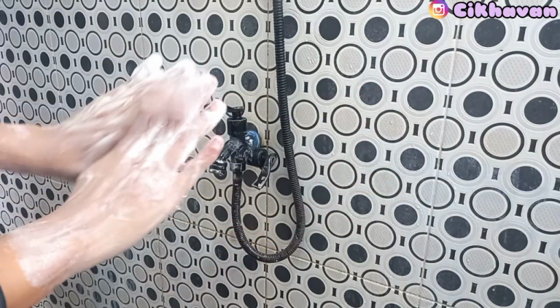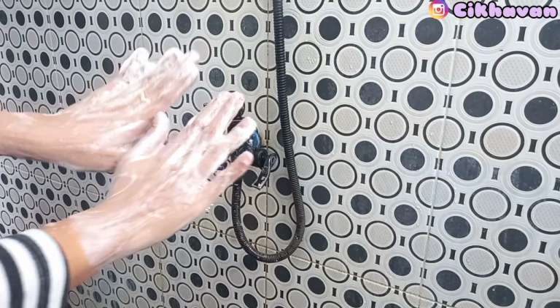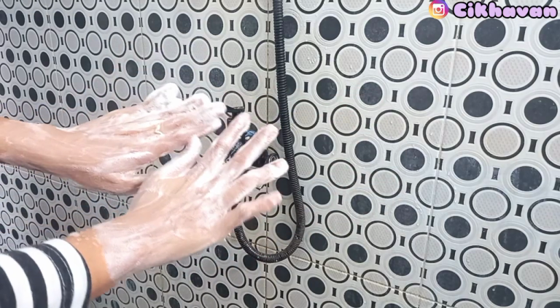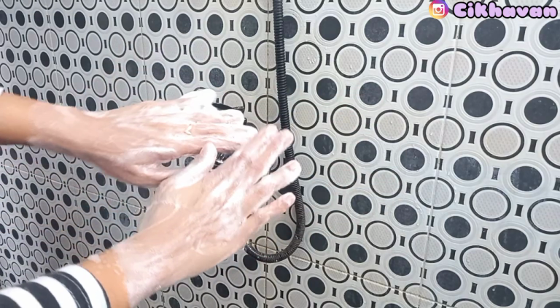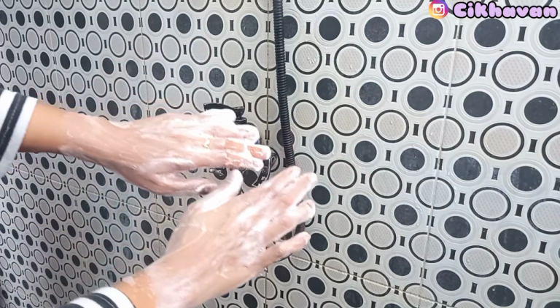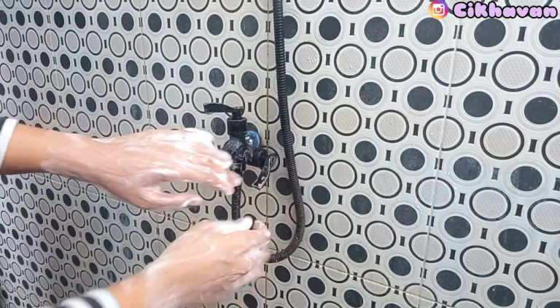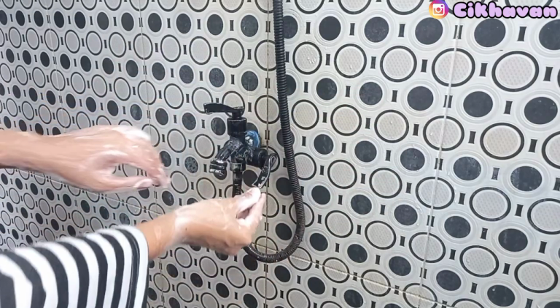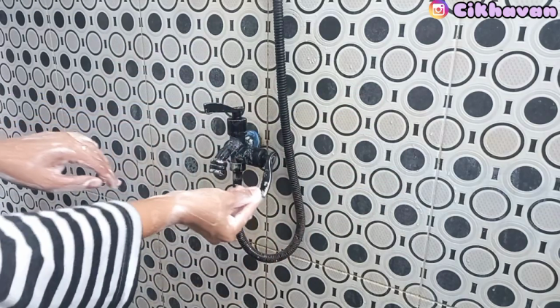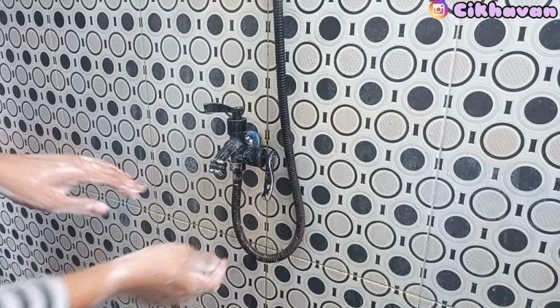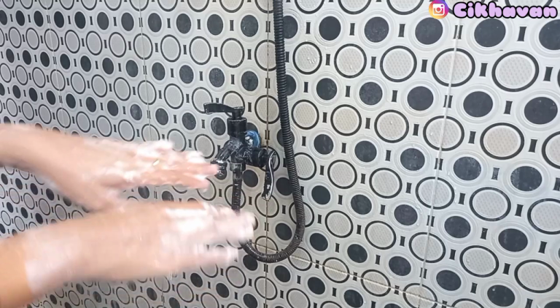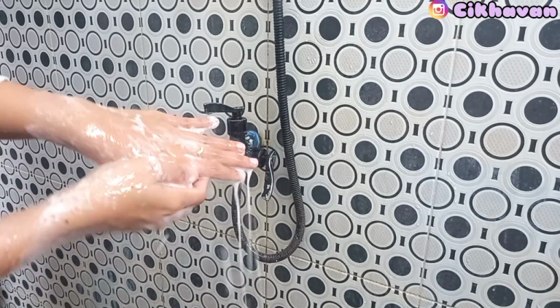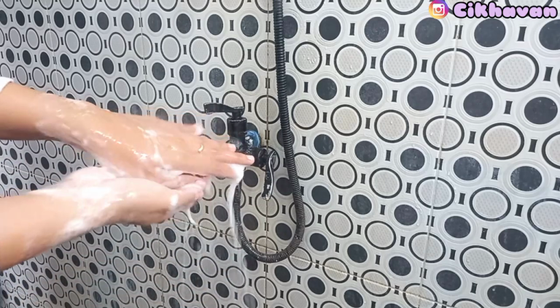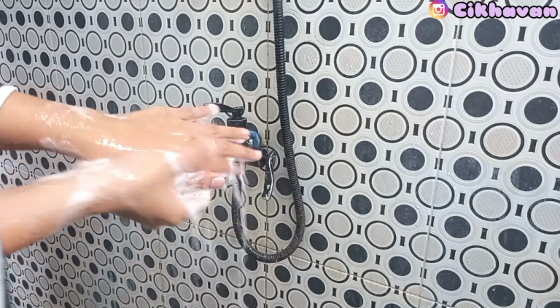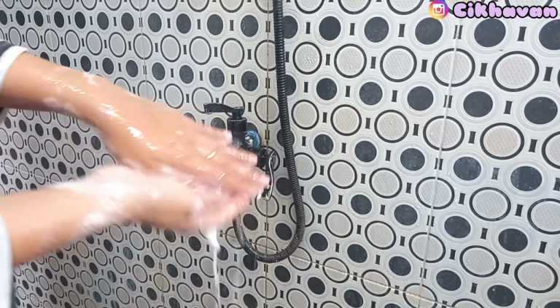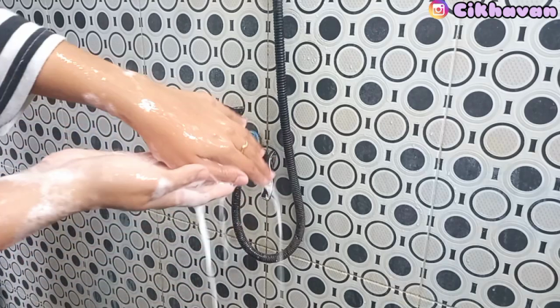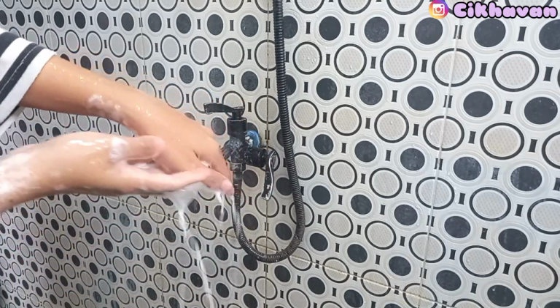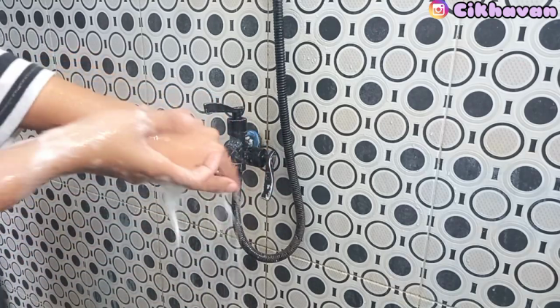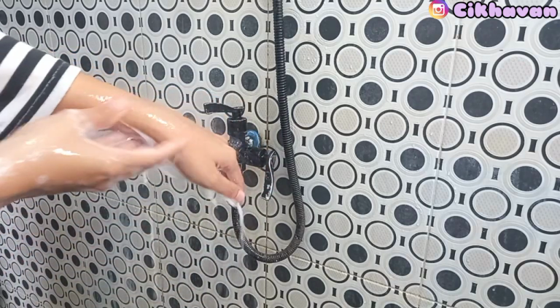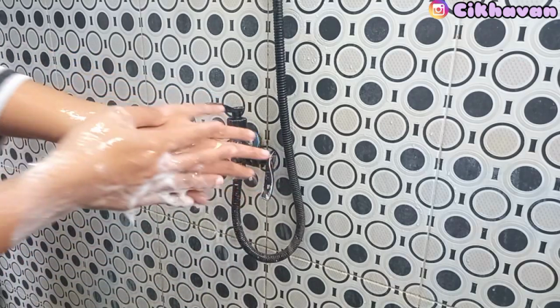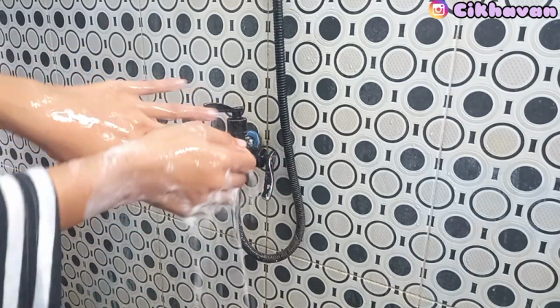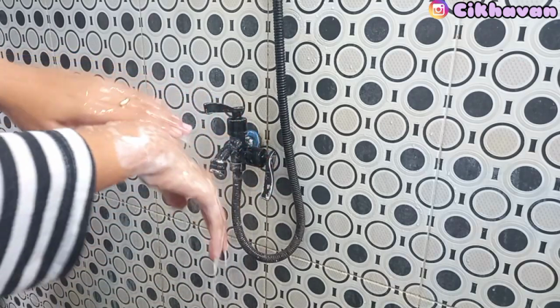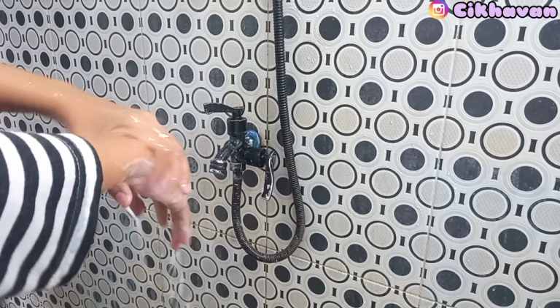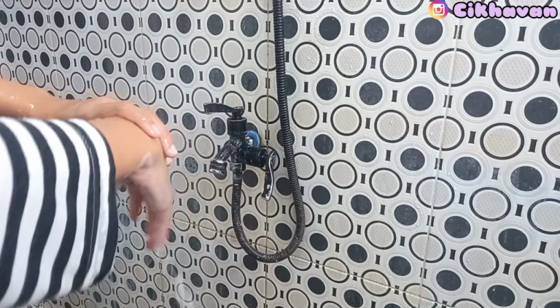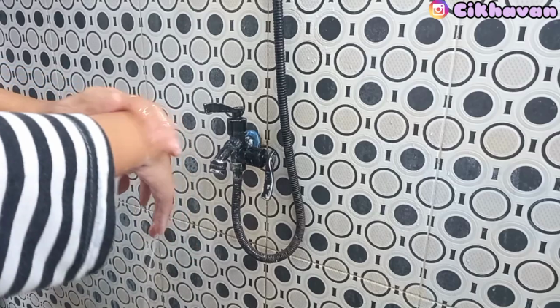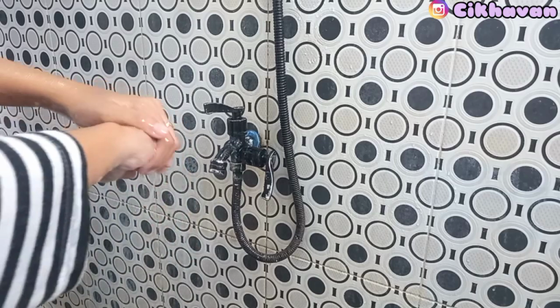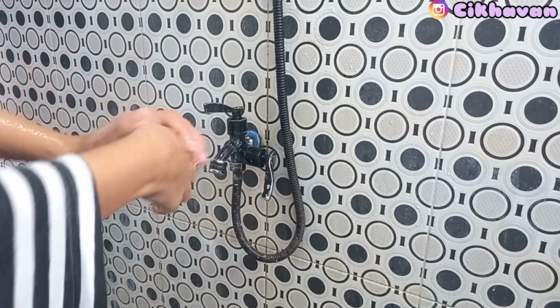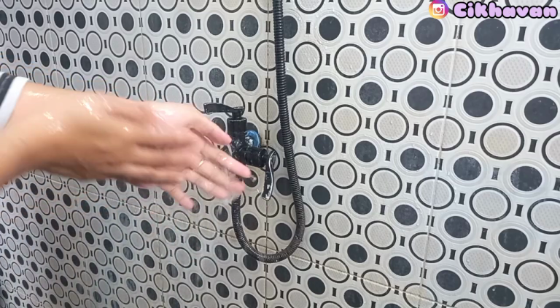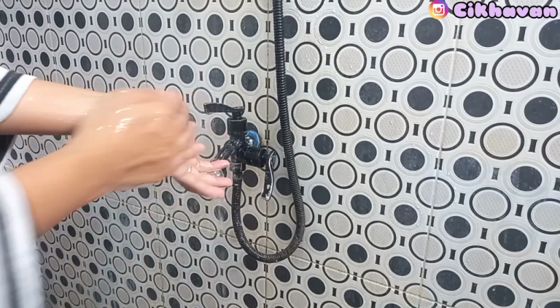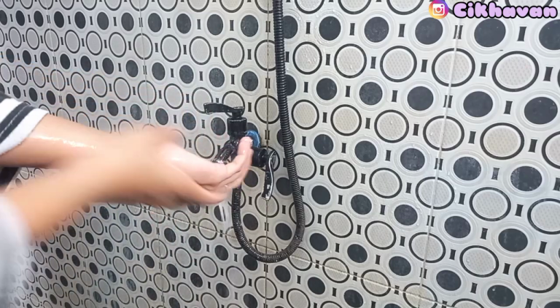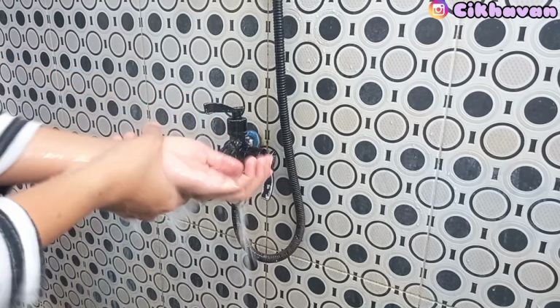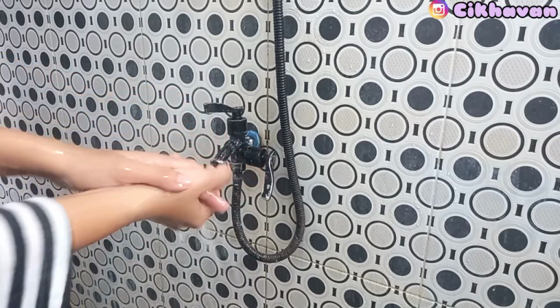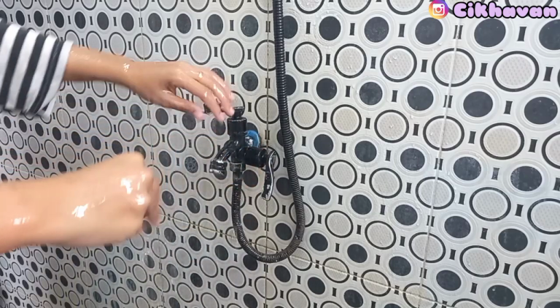Untuk cara penggunaannya, basahi tubuh terlebih dahulu, usap sabun ke seluruh bagian tubuh, dan bilas dengan air. Setelah dibilas, akan terasa kulit jadi jauh lebih halus, lebih lembab, dan pastinya lebih cerah.